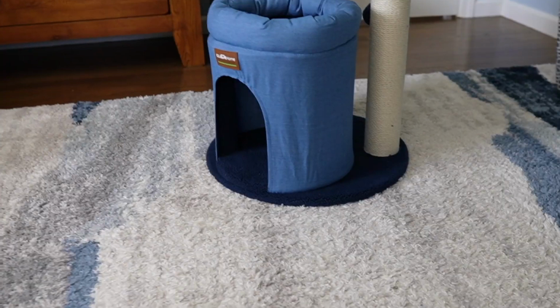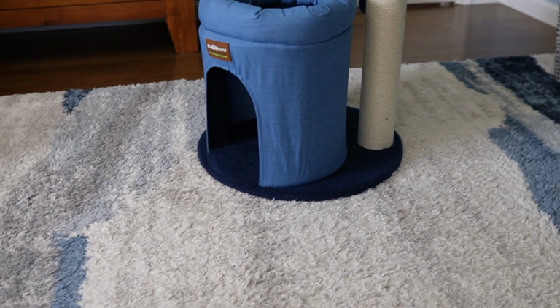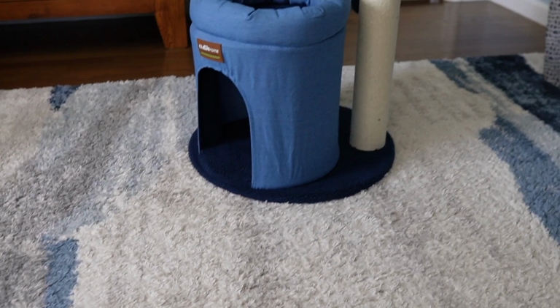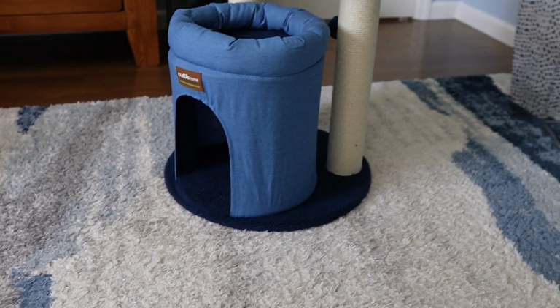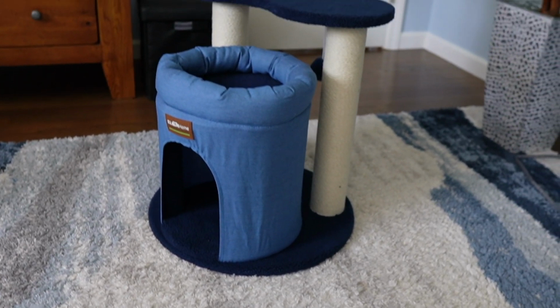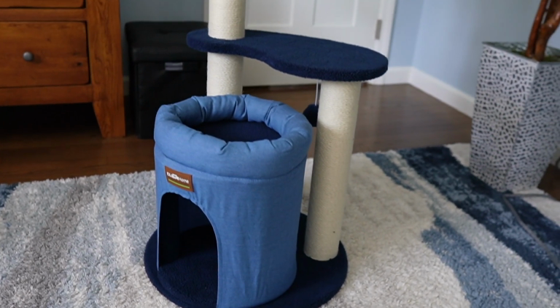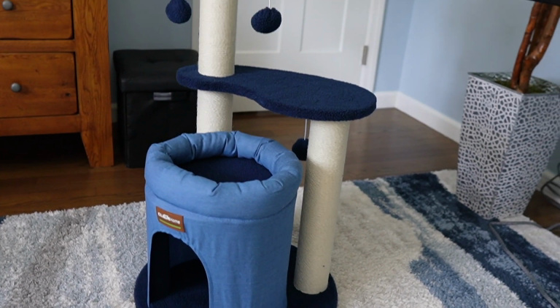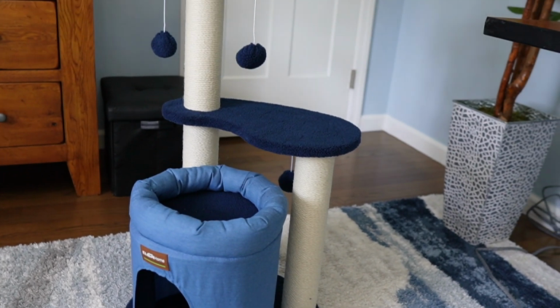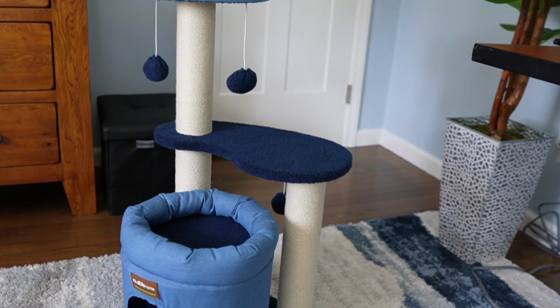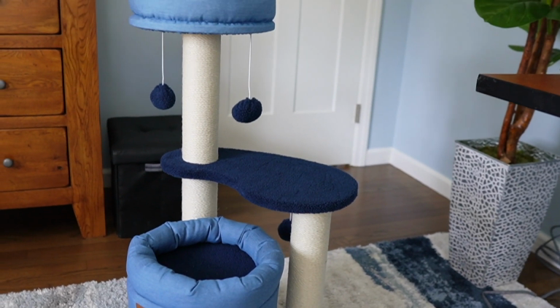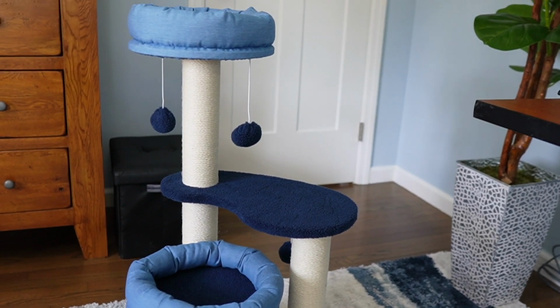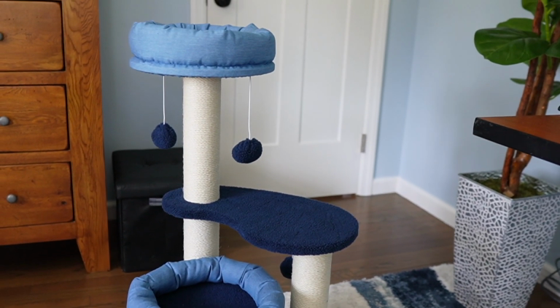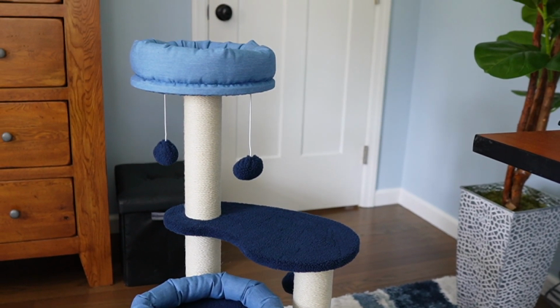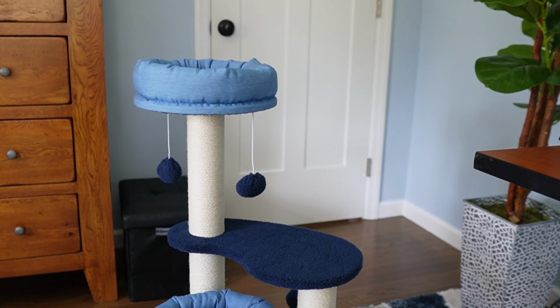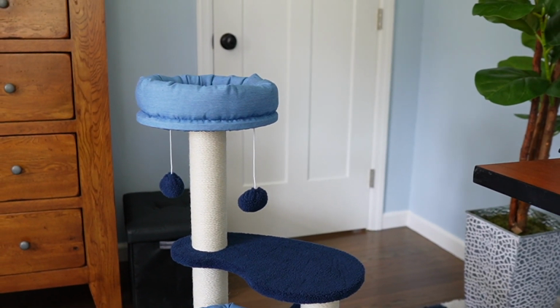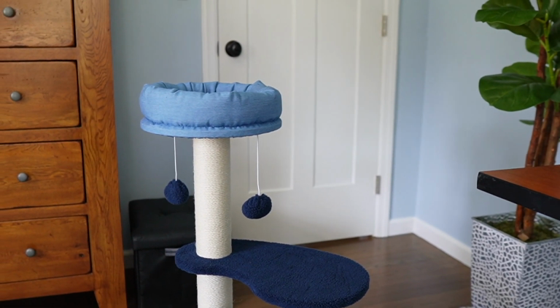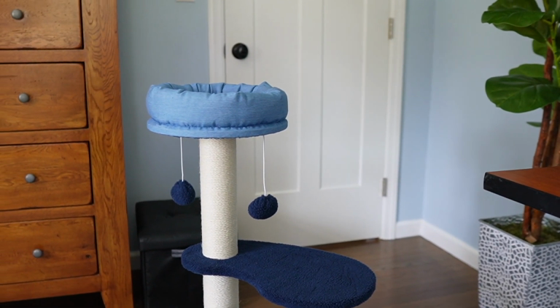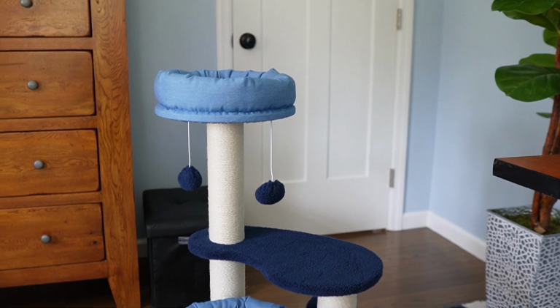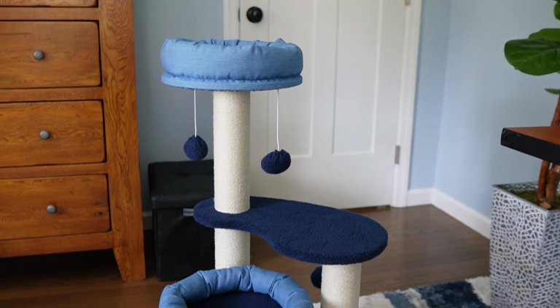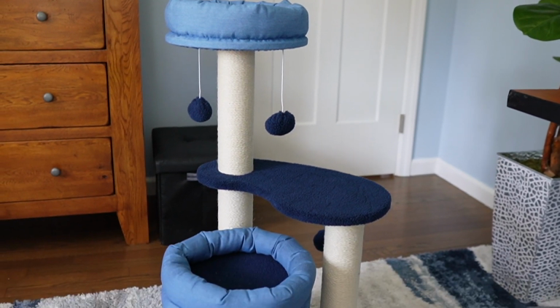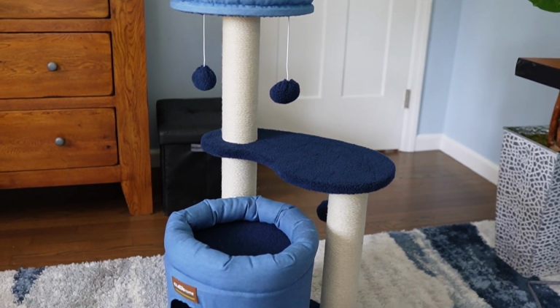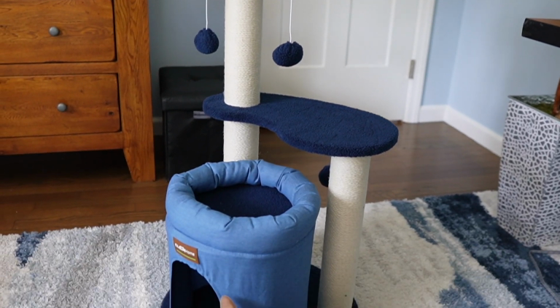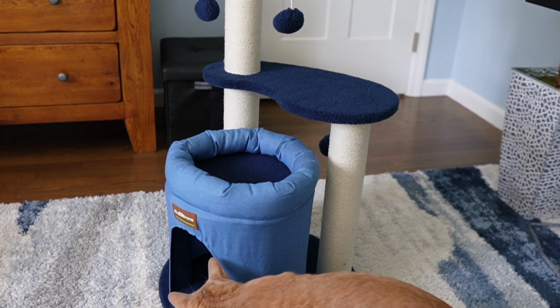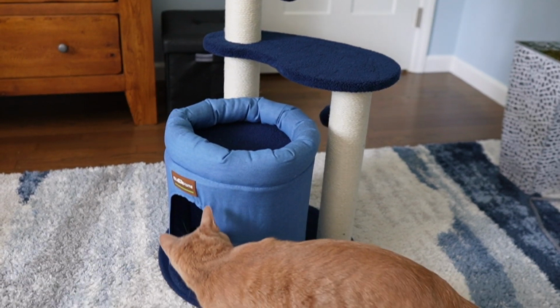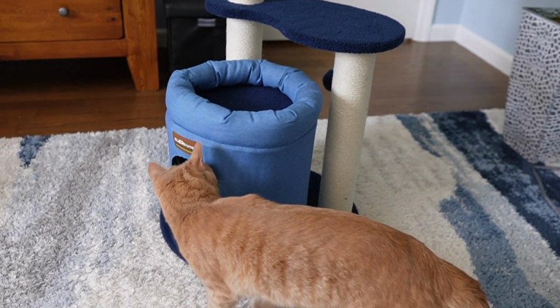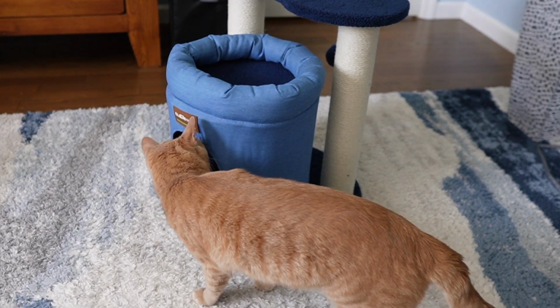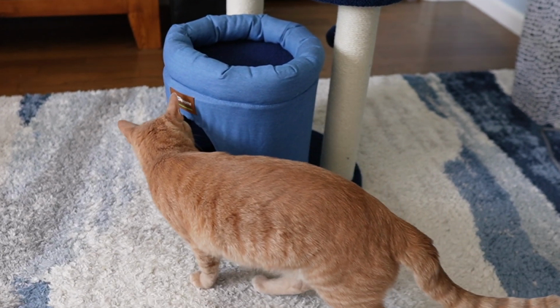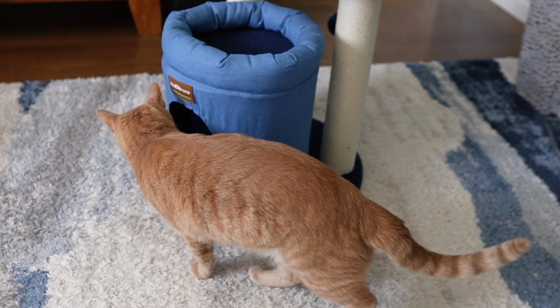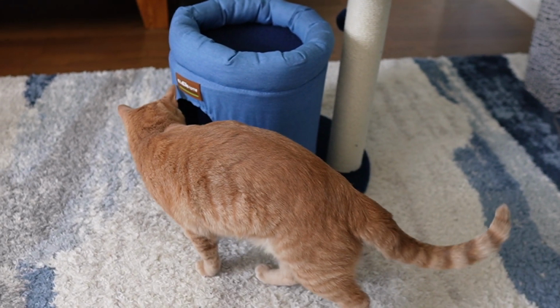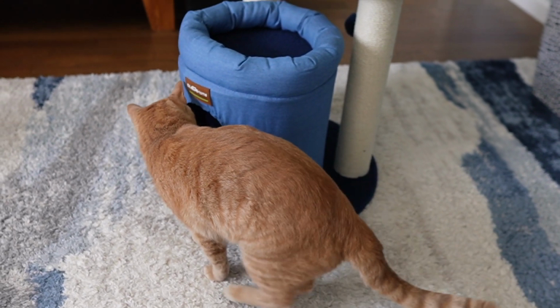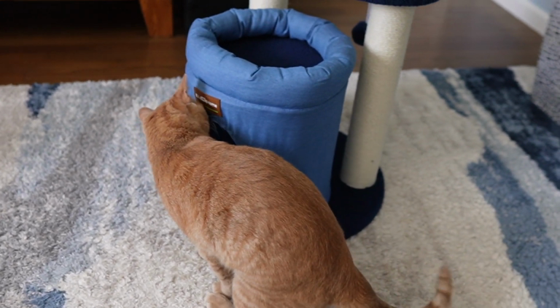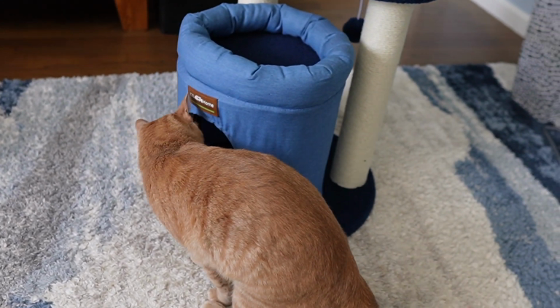Alright, so here's the finished cat tree itself. It ended up looking real nice, and I love the blue color. And even Tiger is interested in it so far.